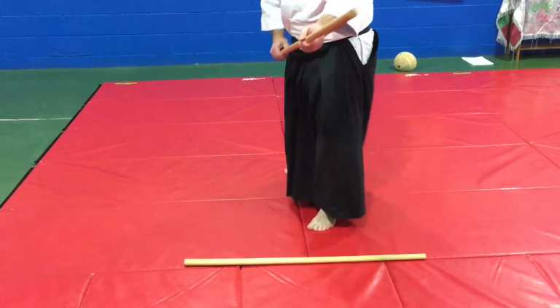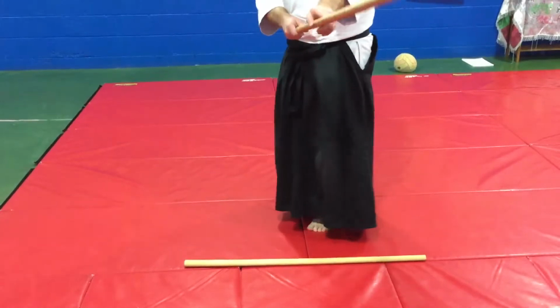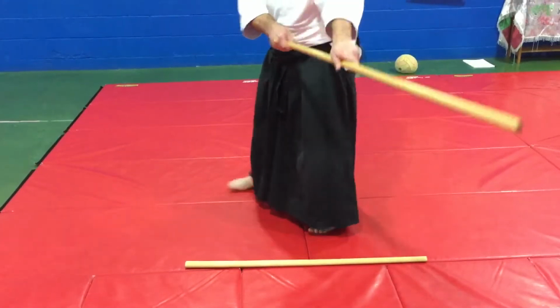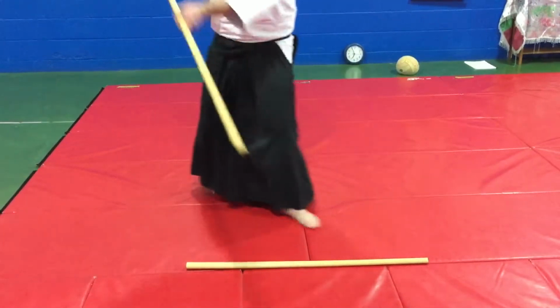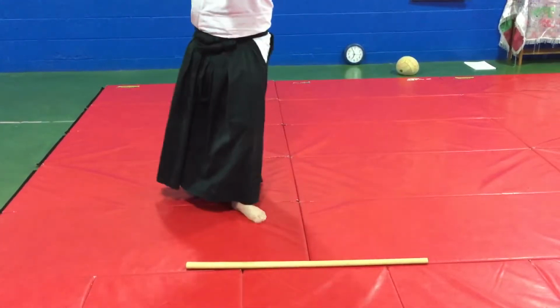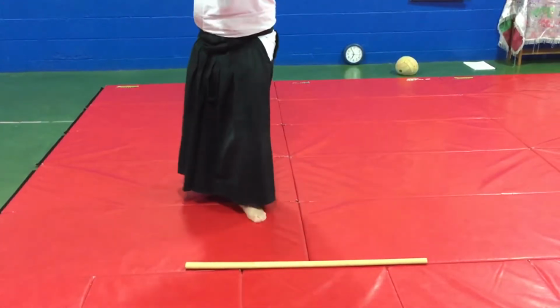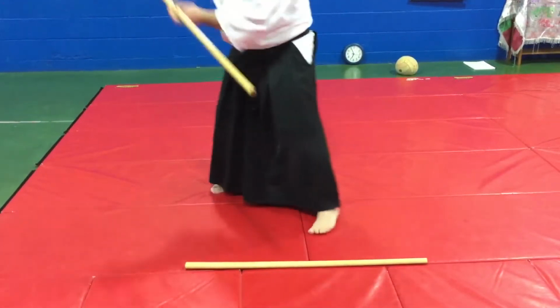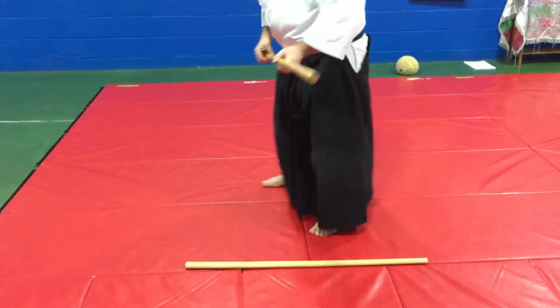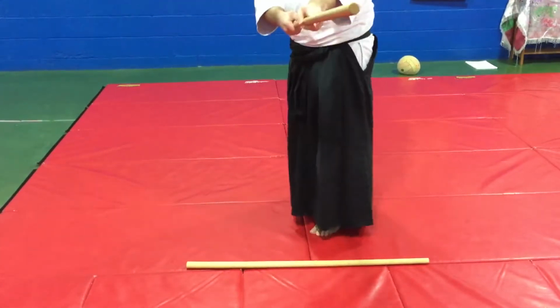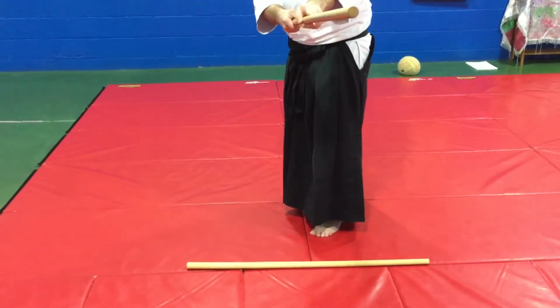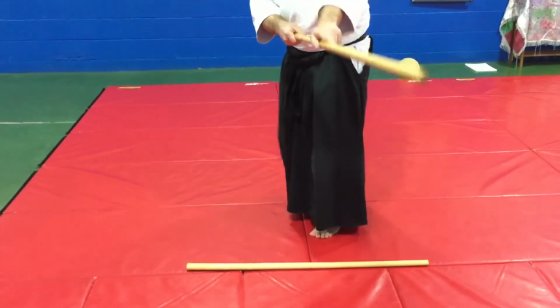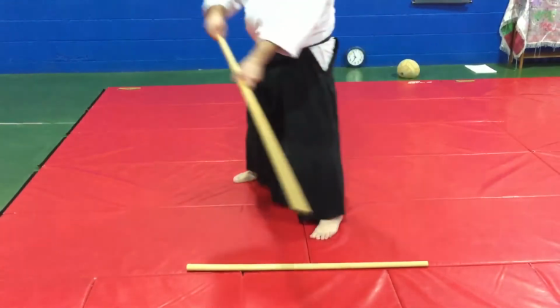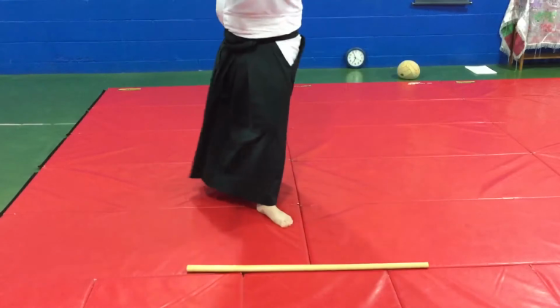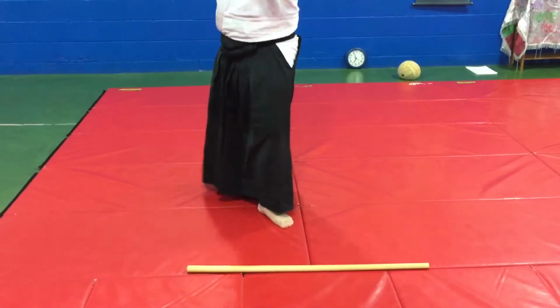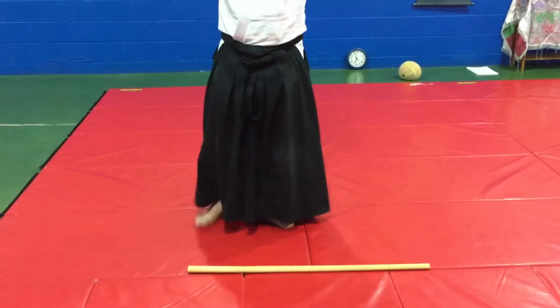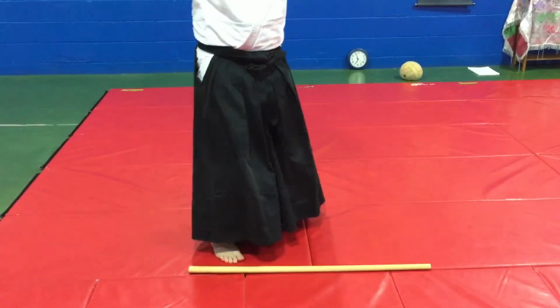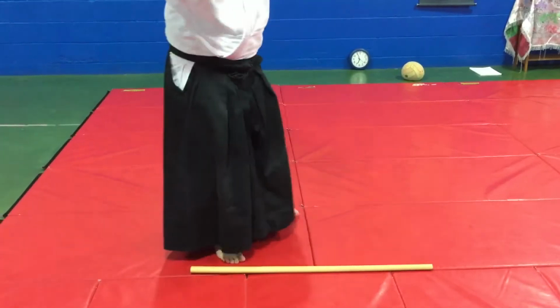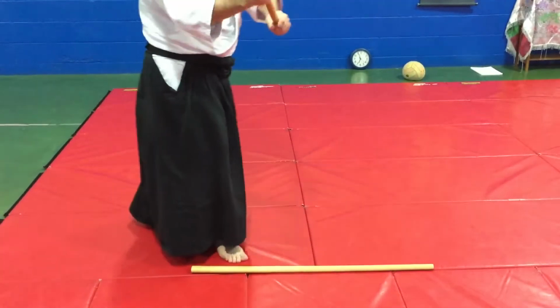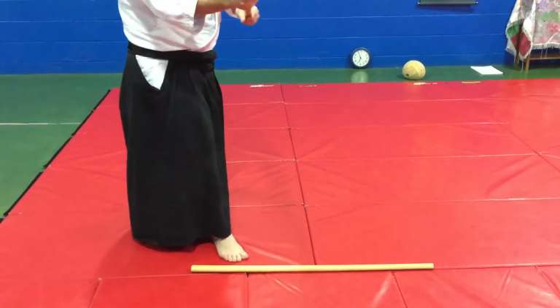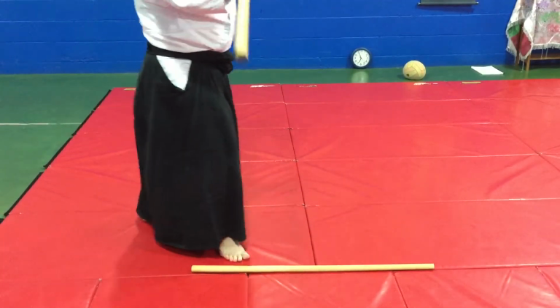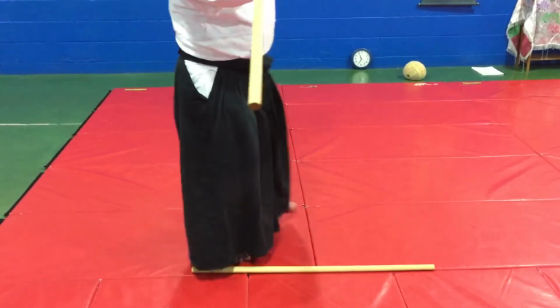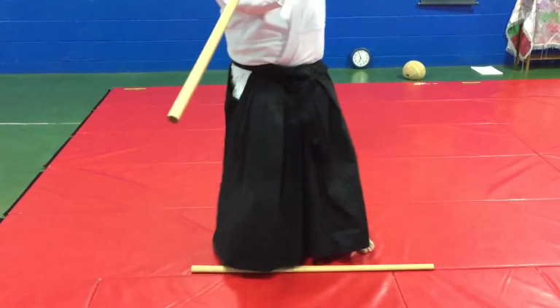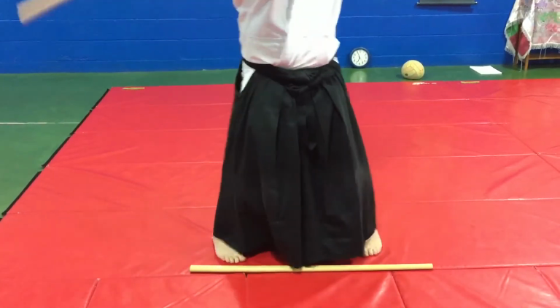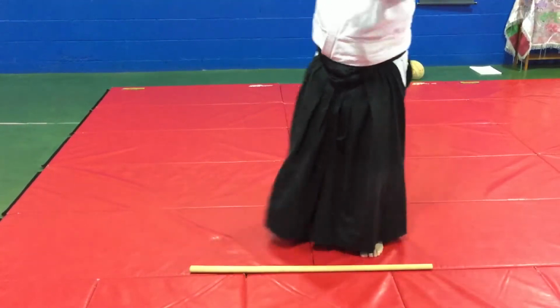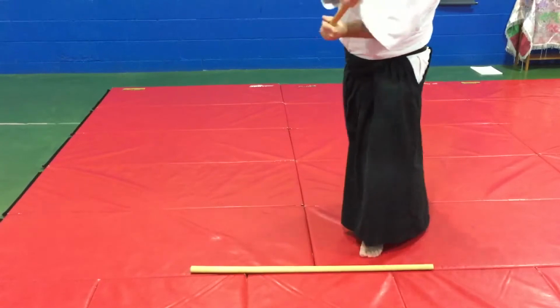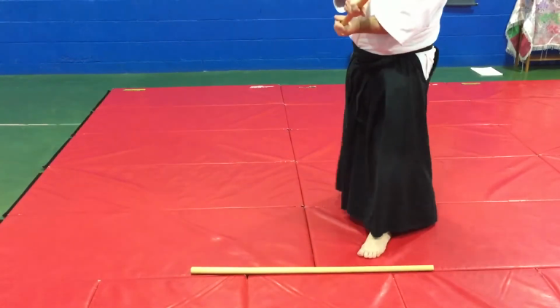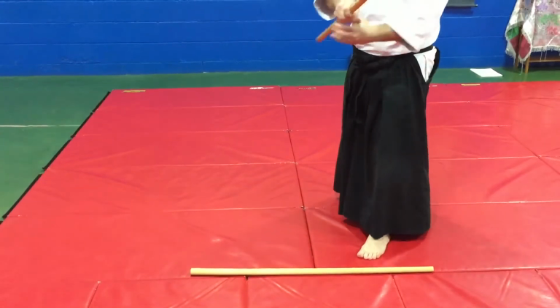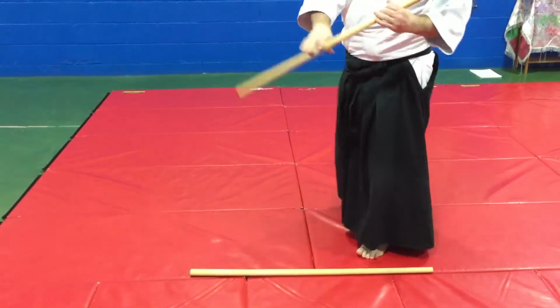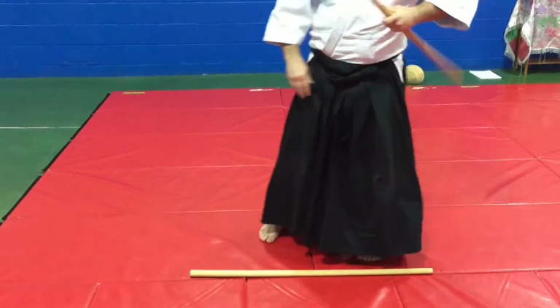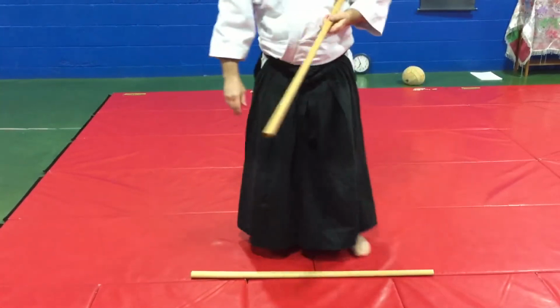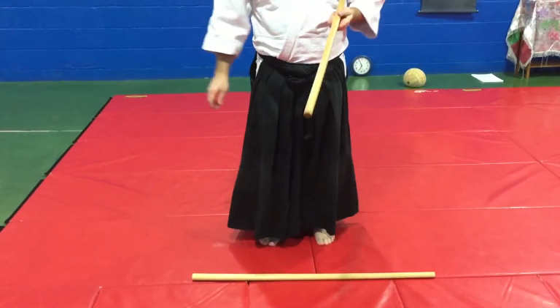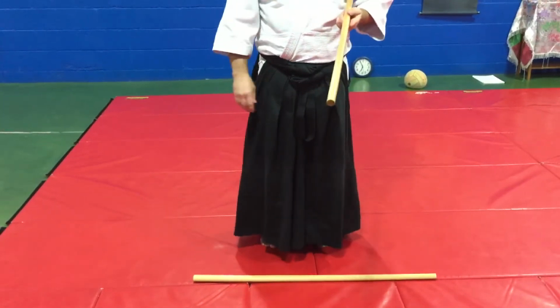That's 1, block, 2, come back to the line, block, 3 up to the line, 4, cross it, and around. And then 7 and 8 are just like 3 and 4.